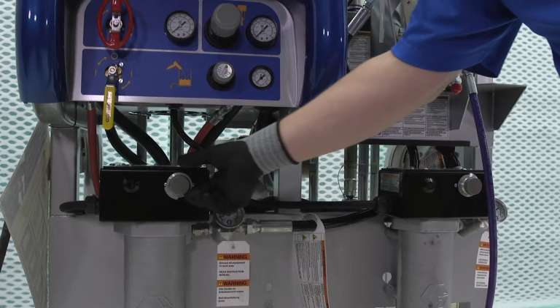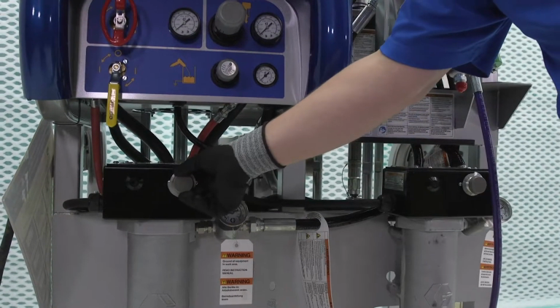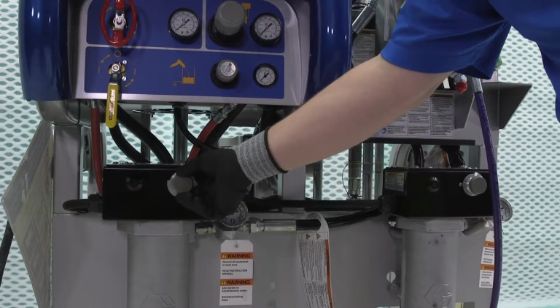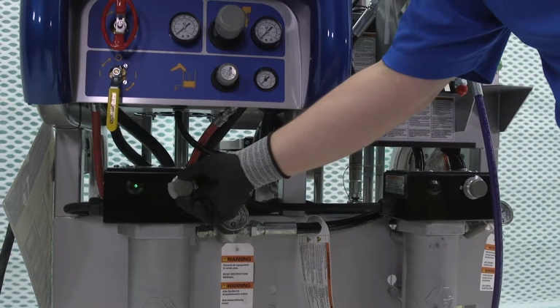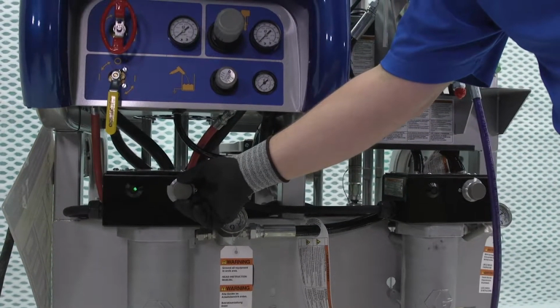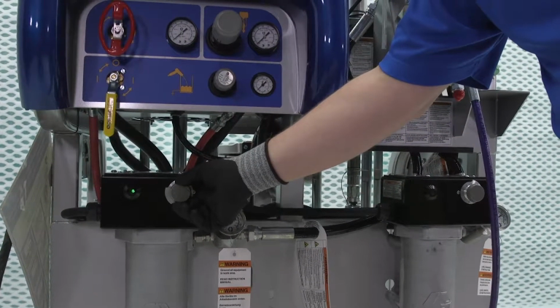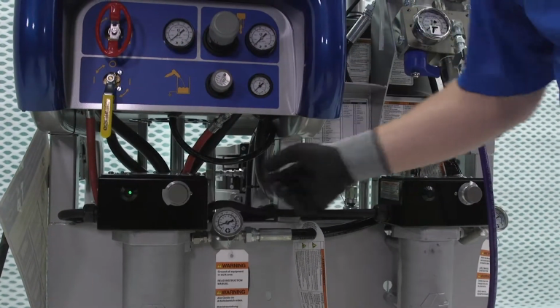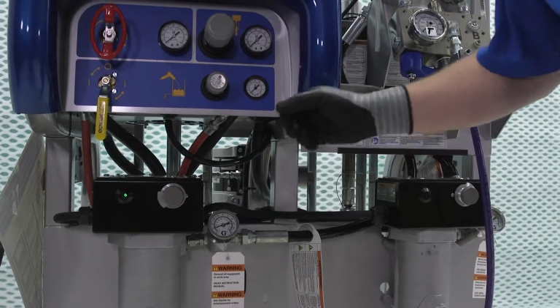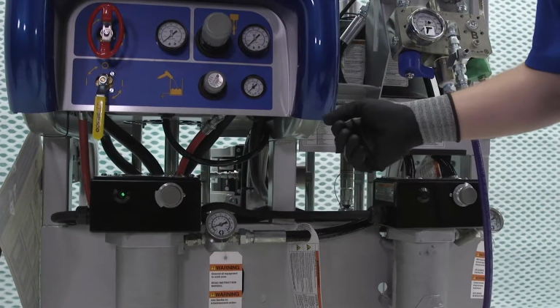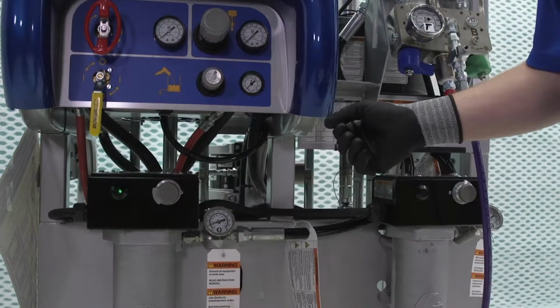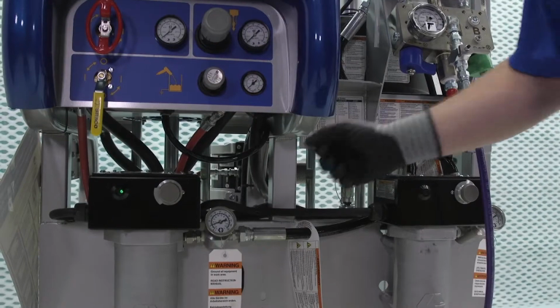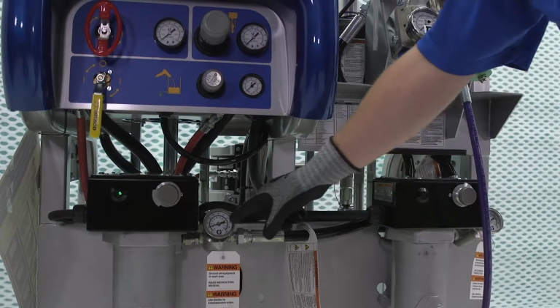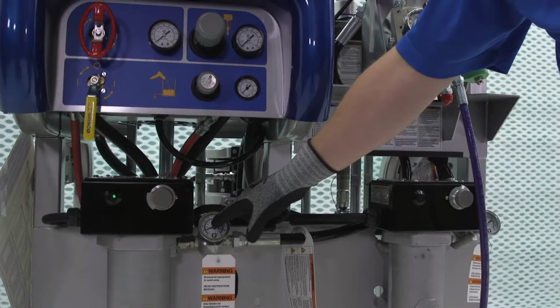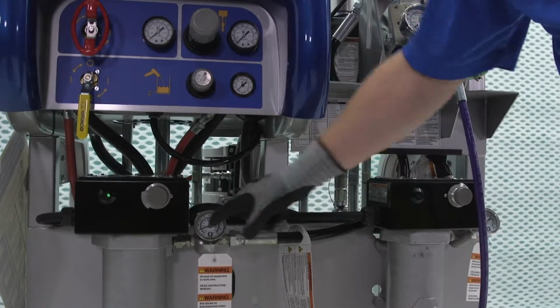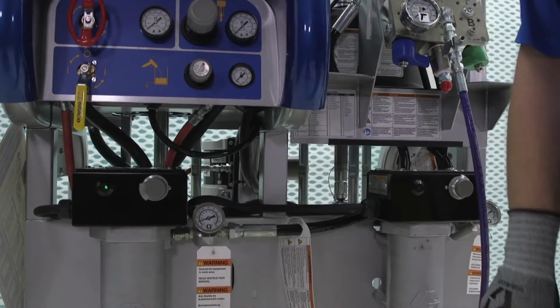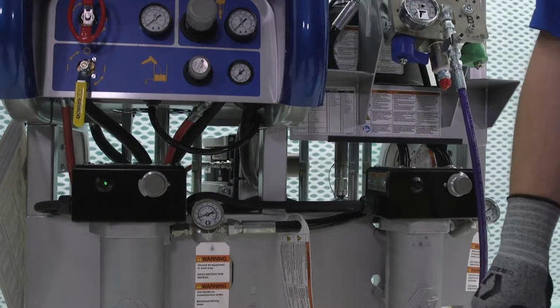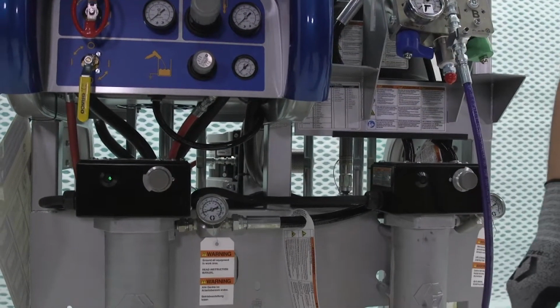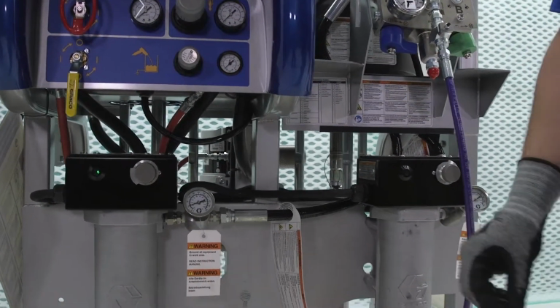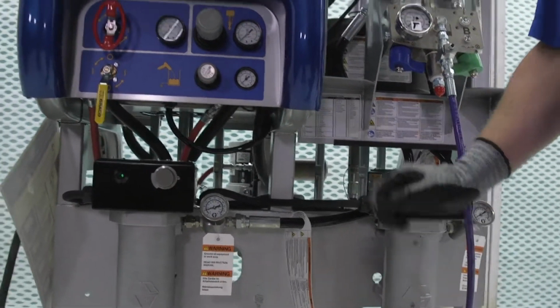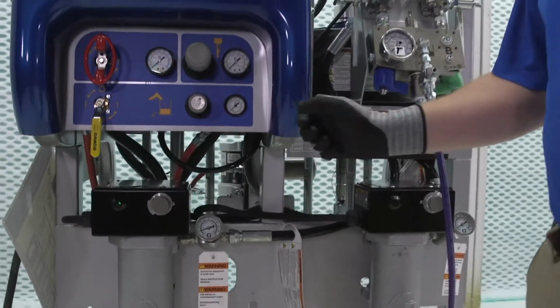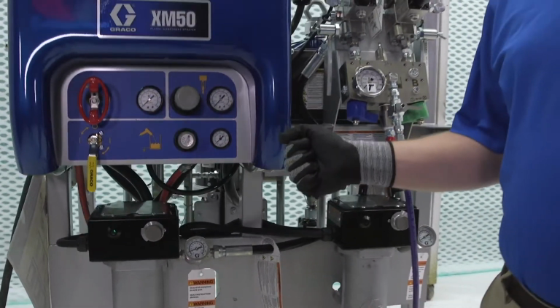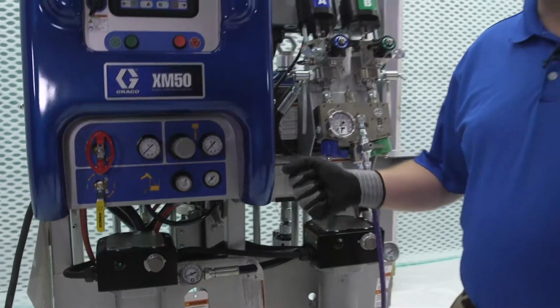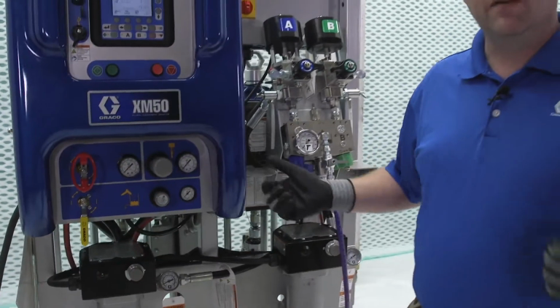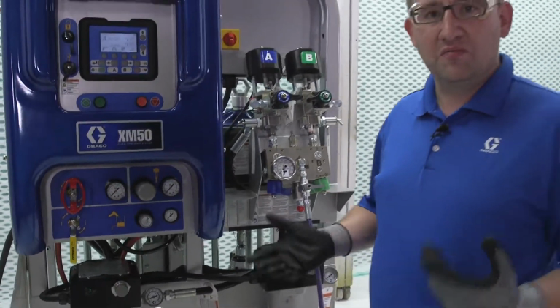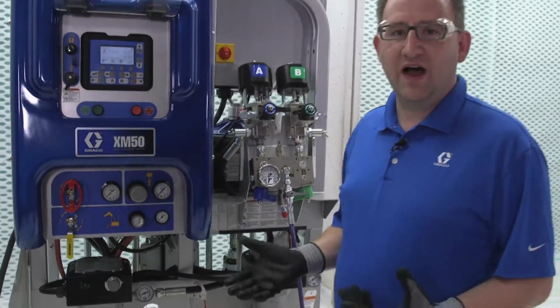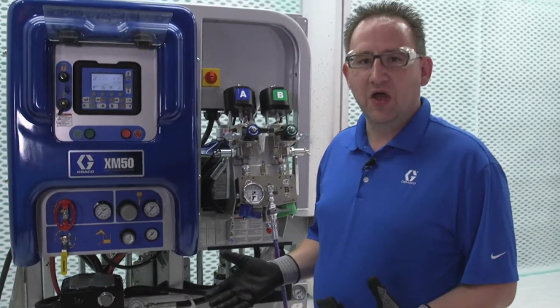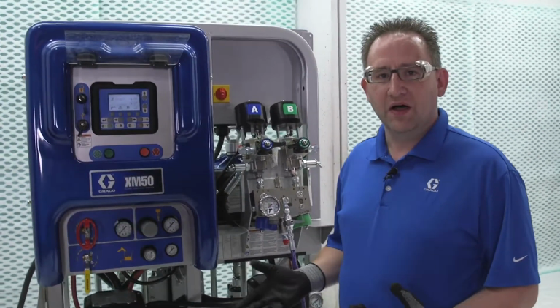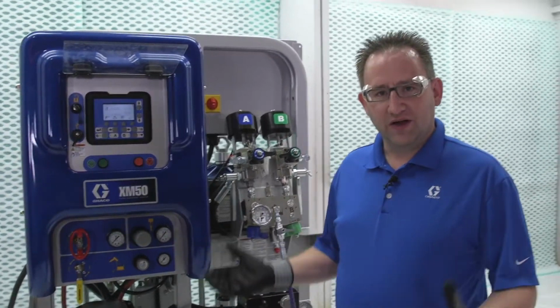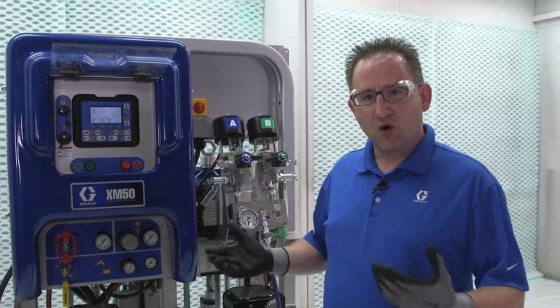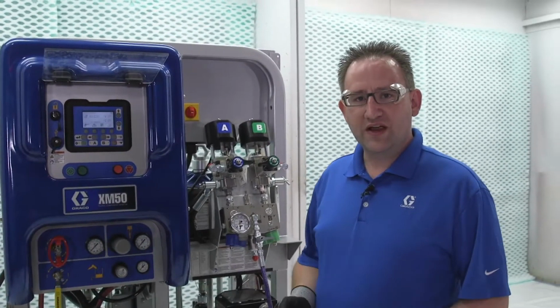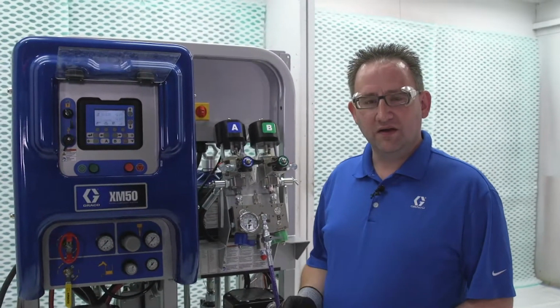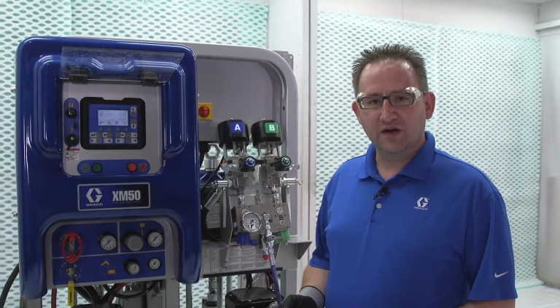We're just going to slowly turn it up a little bit more and we're going to repeat that process until we're getting the temperature that we're looking for. Keep in mind that every time you turn it up, you need to give it more and more time, because we're getting more and more heat into that material.